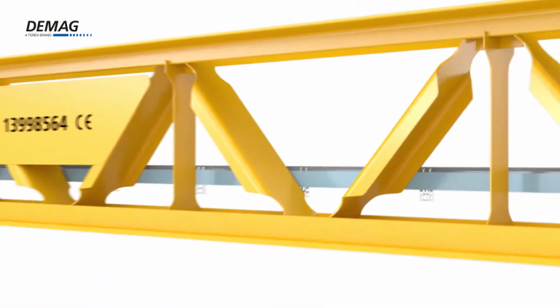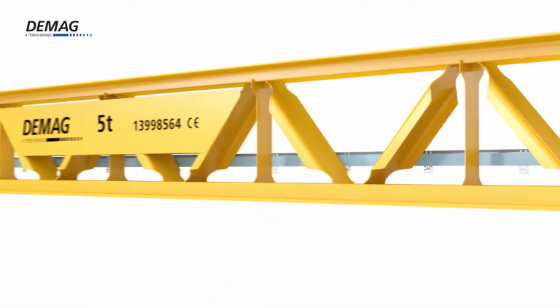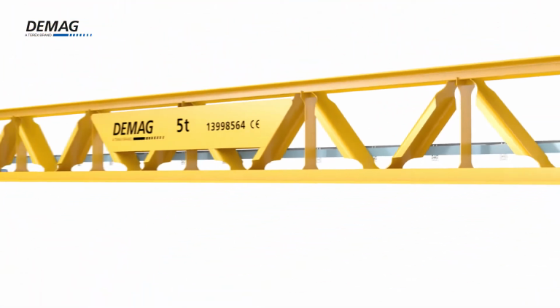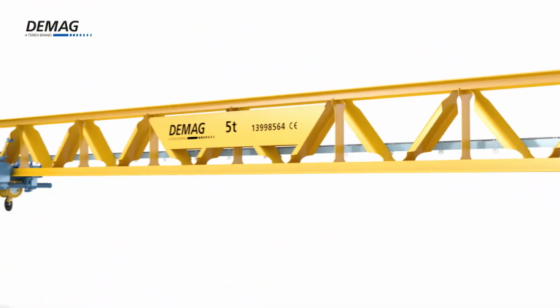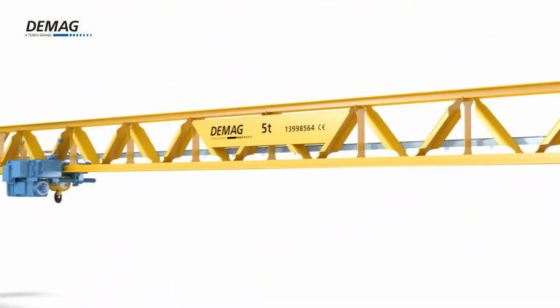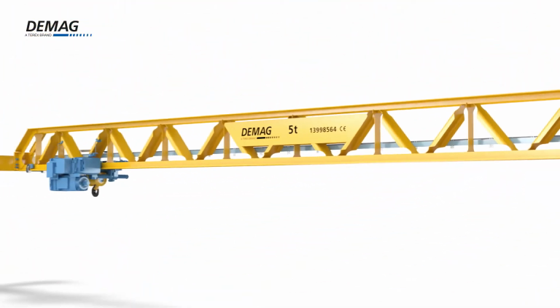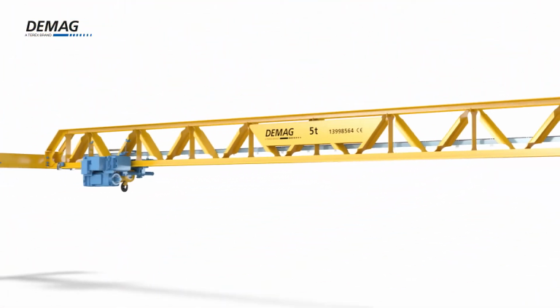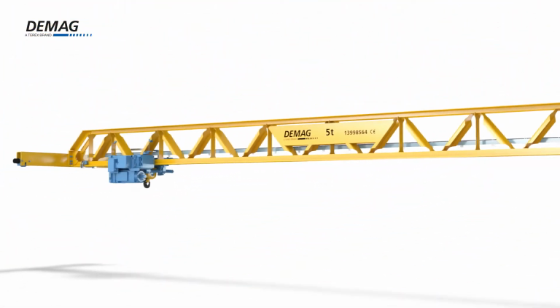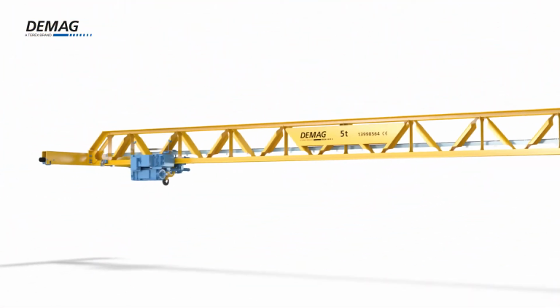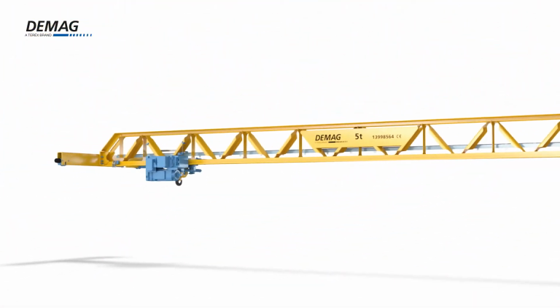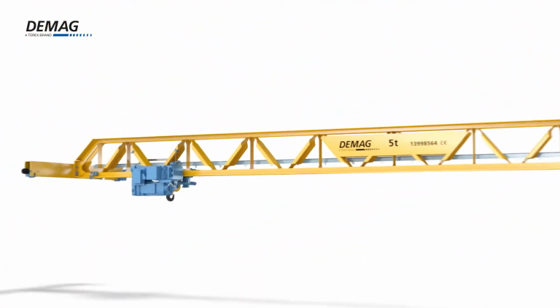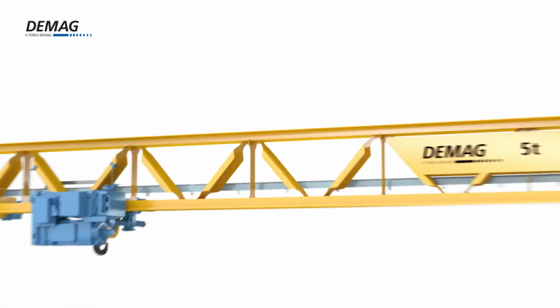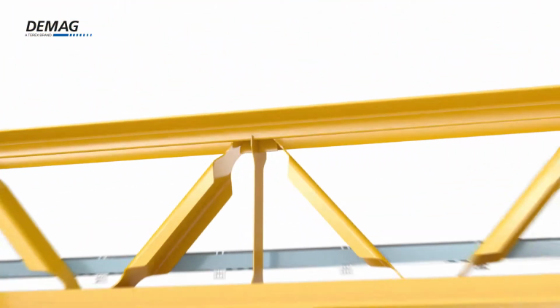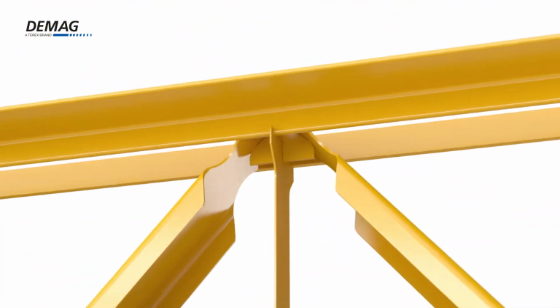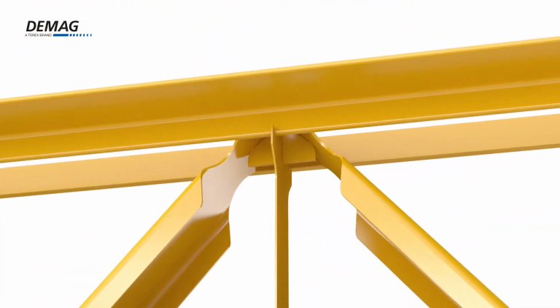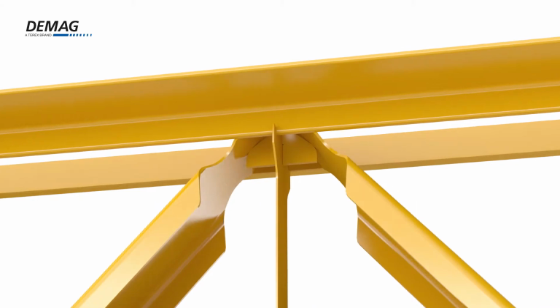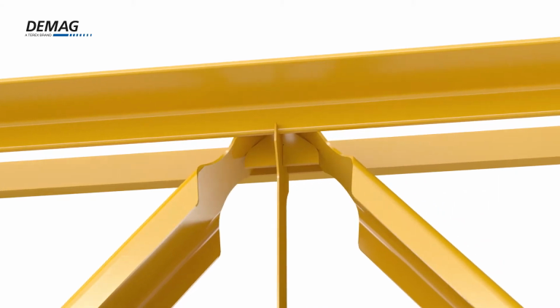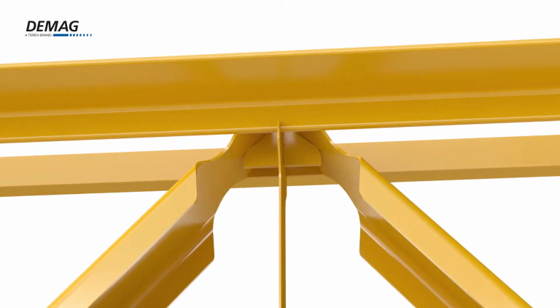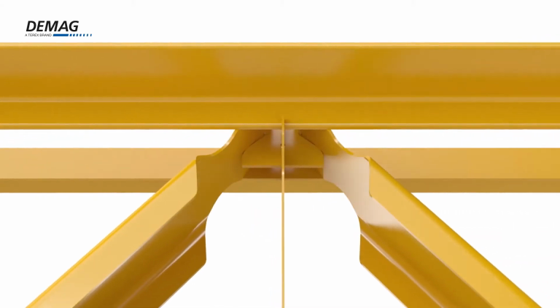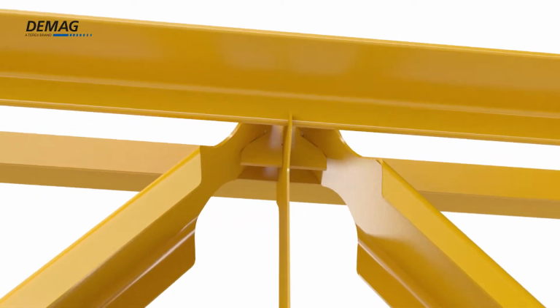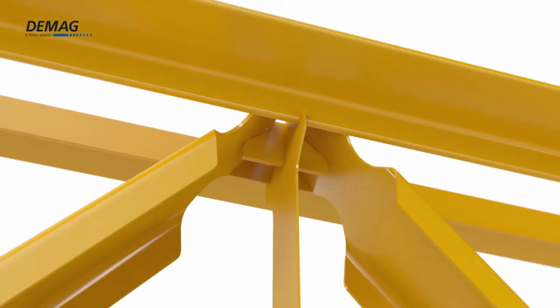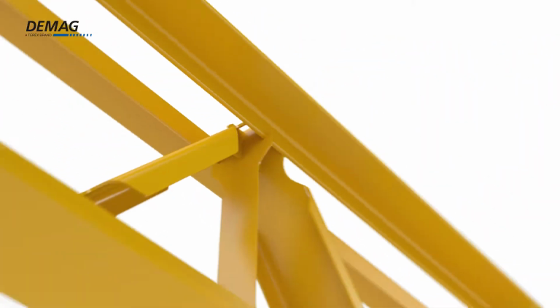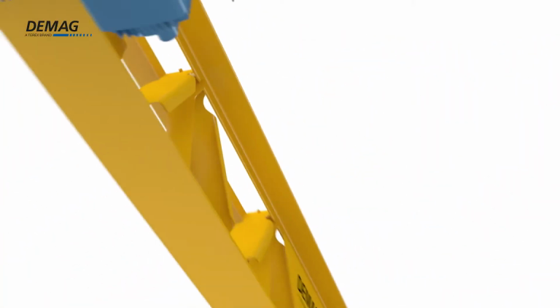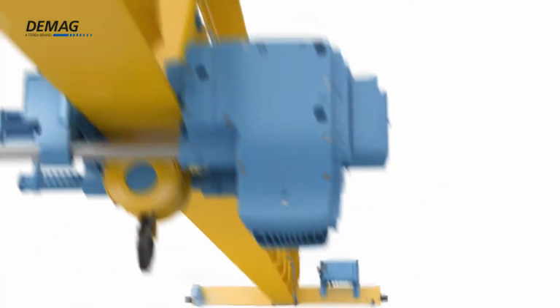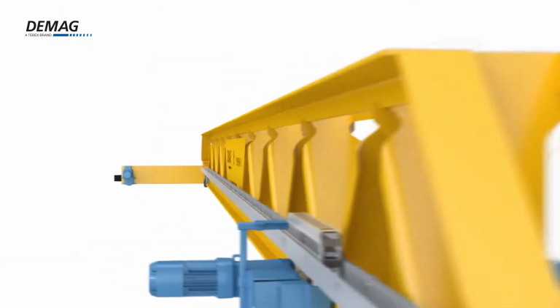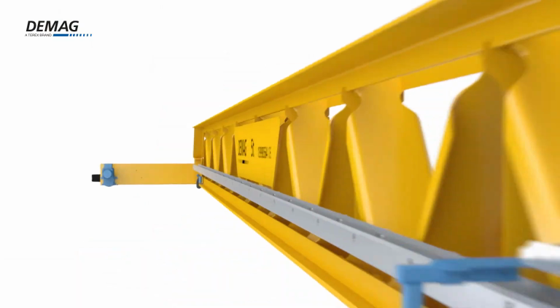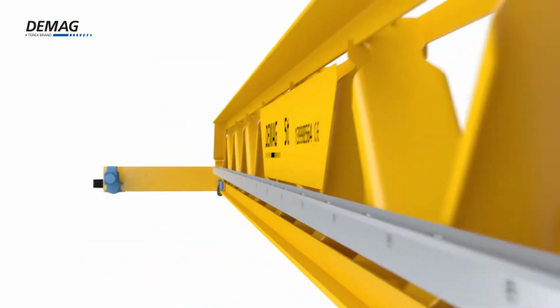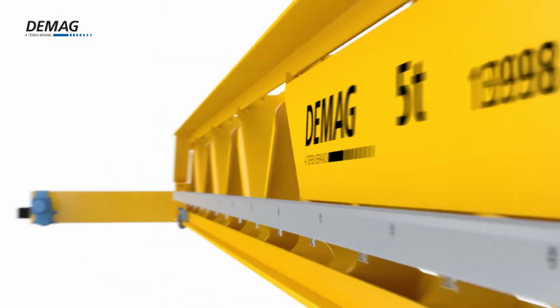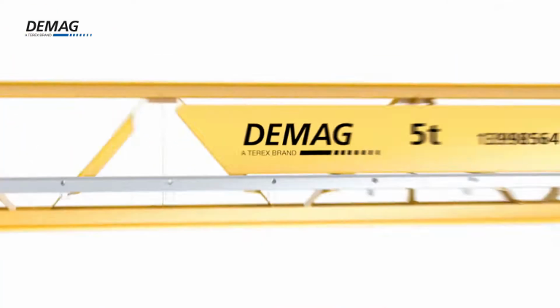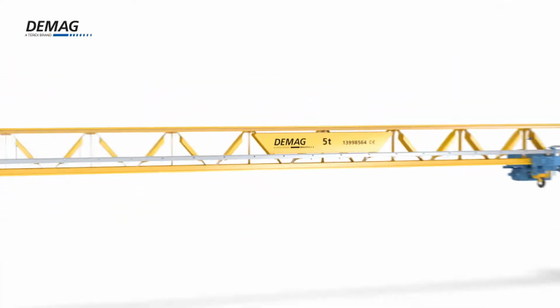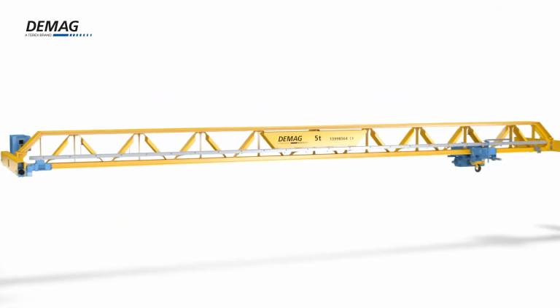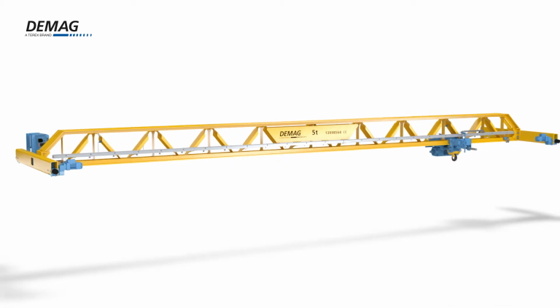Improved precision, greater flexibility, better quality. The new DMAG V-Type crane meets these demands with ease.